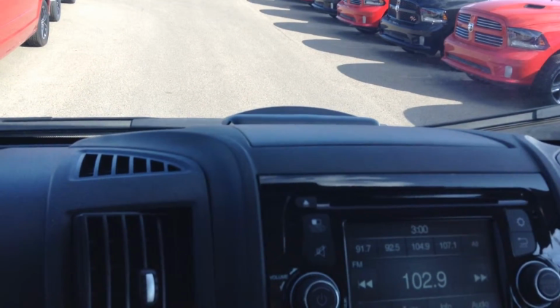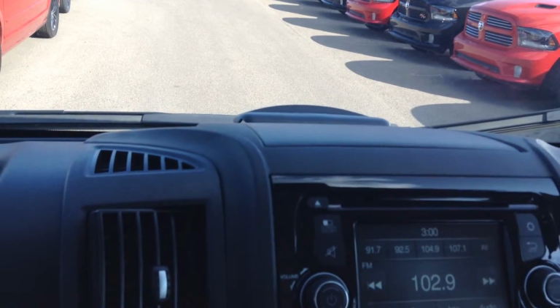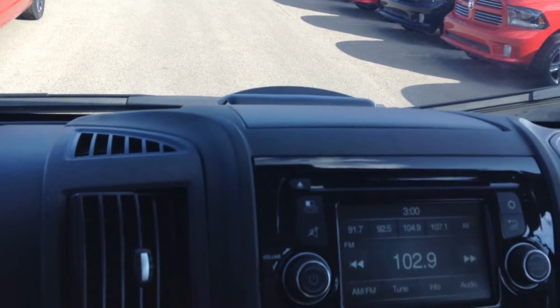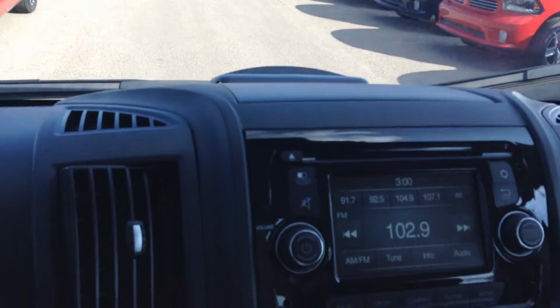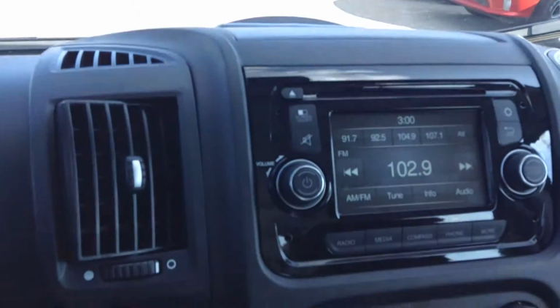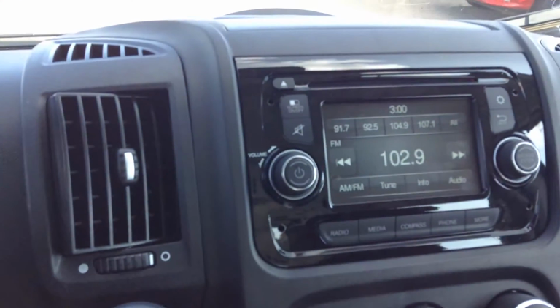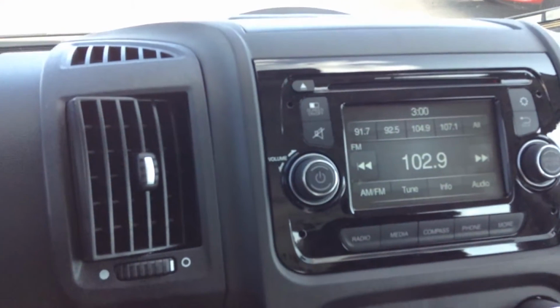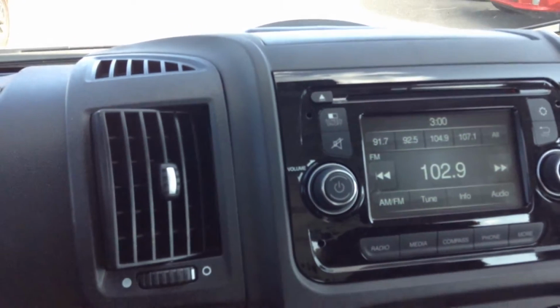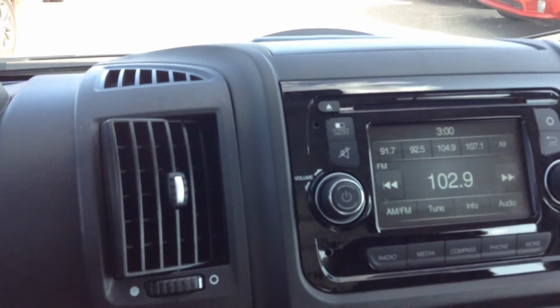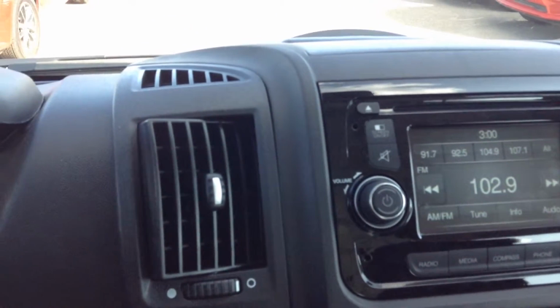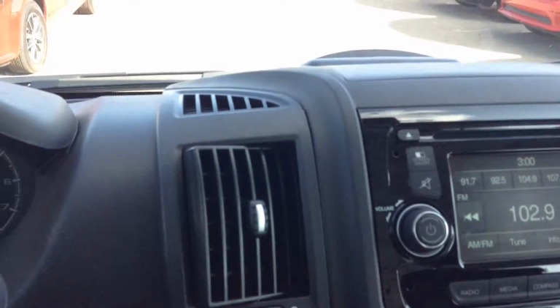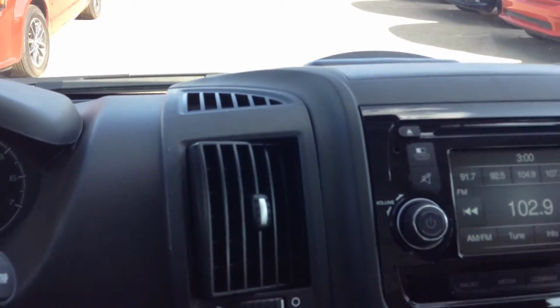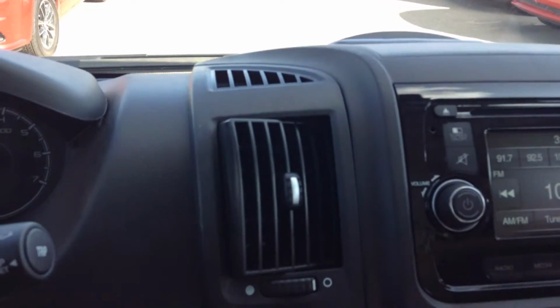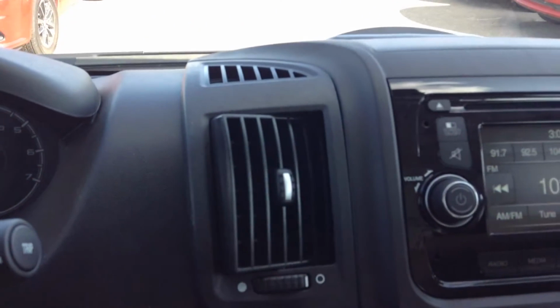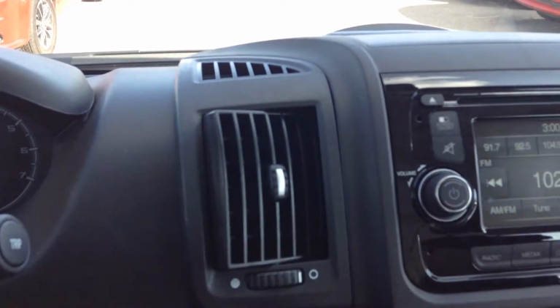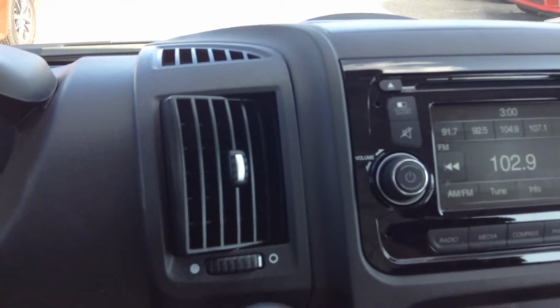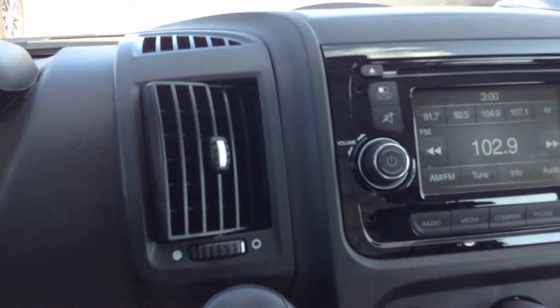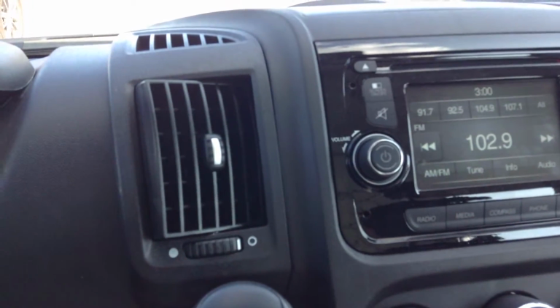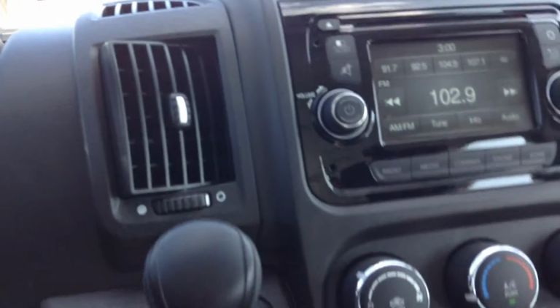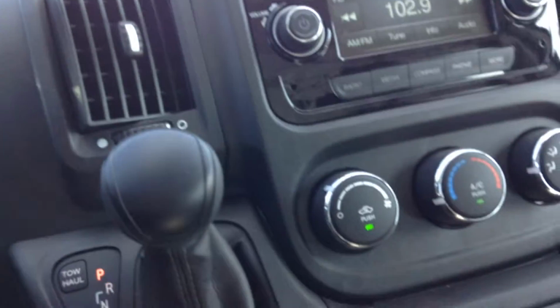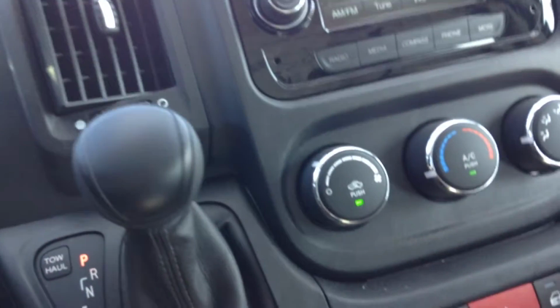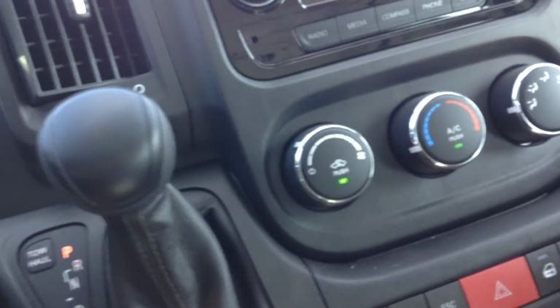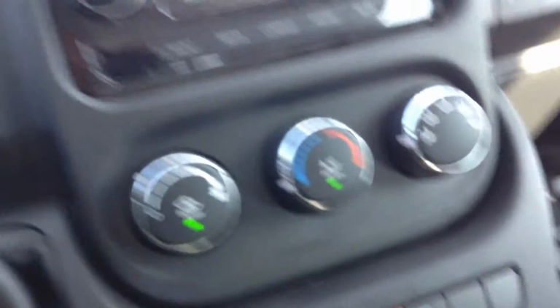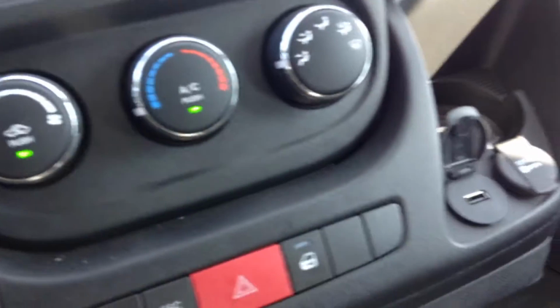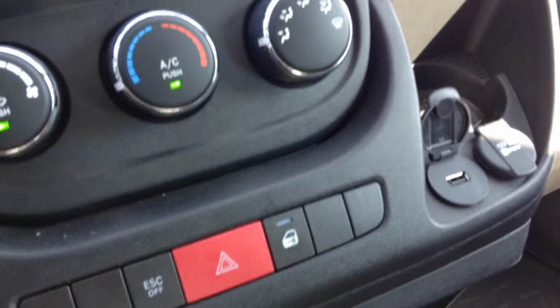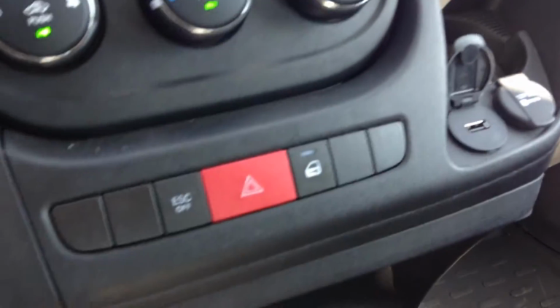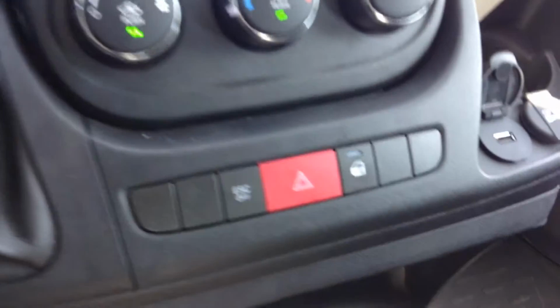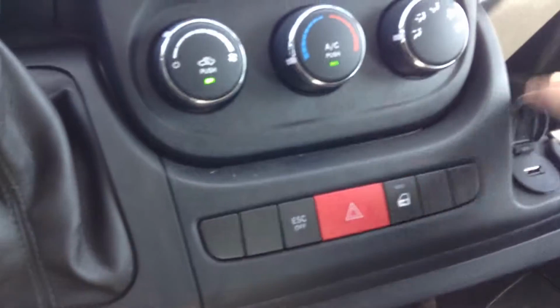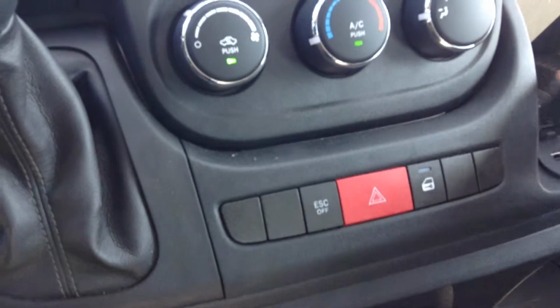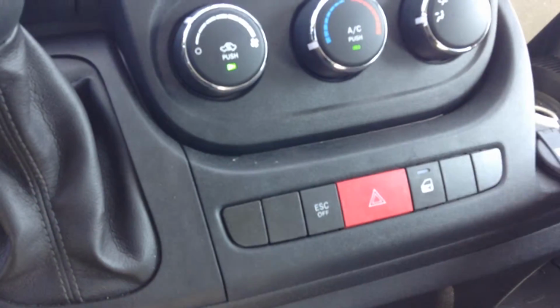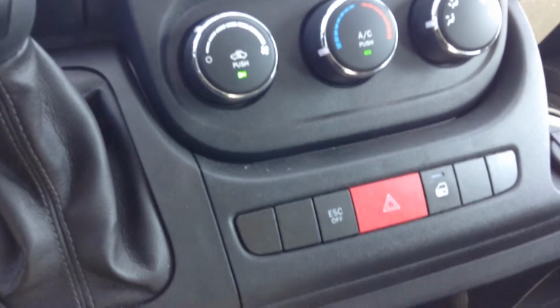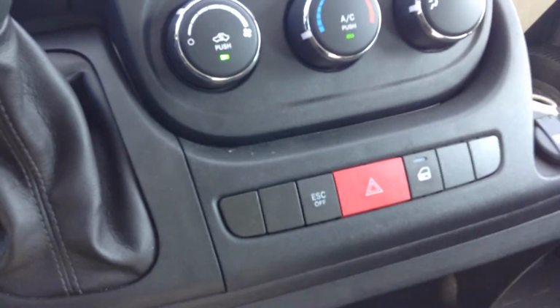Your stereo system has a USB port for plugging in an iPod. Also a portable USB port for plugging in your cell phone.